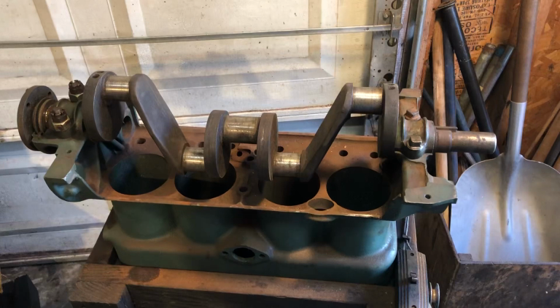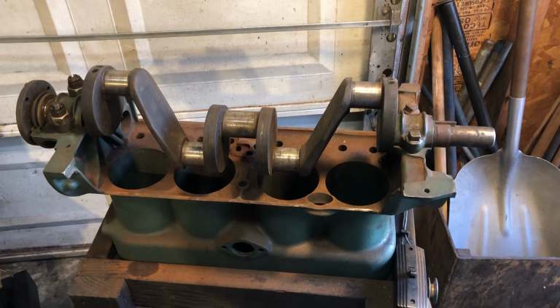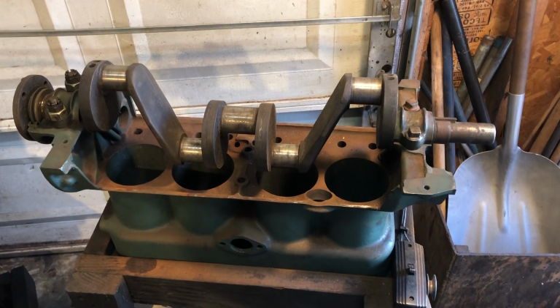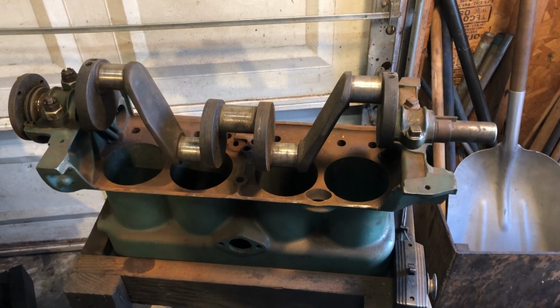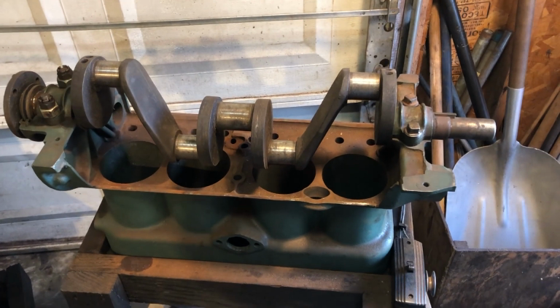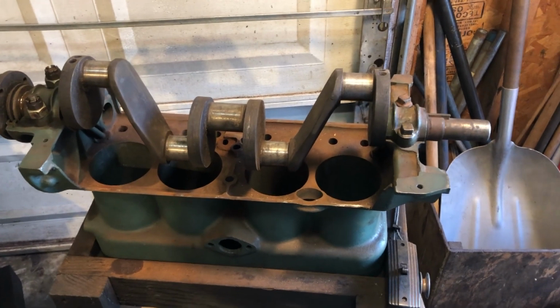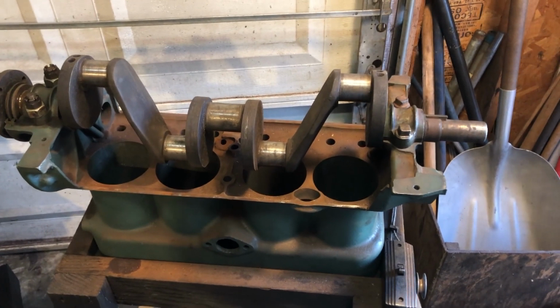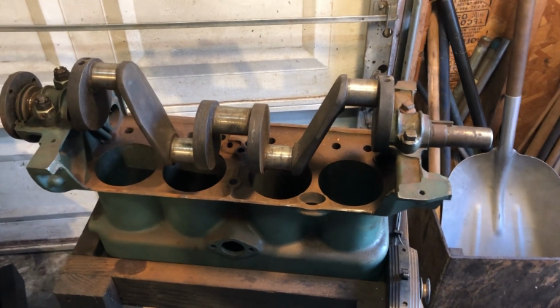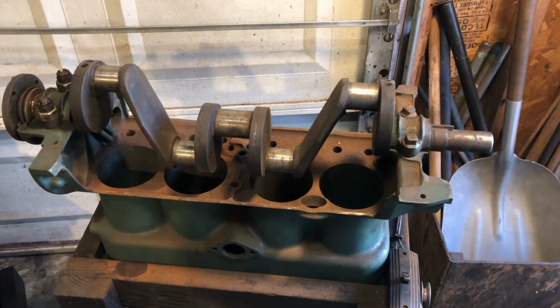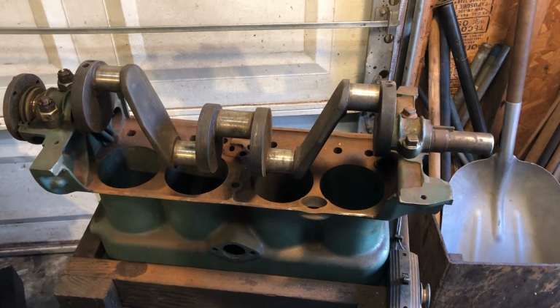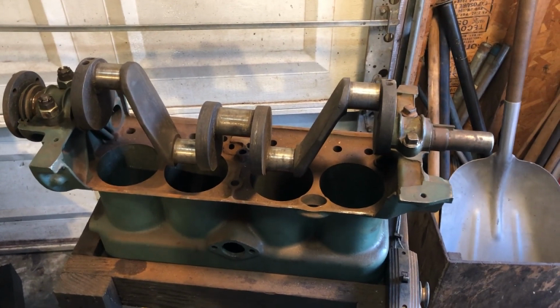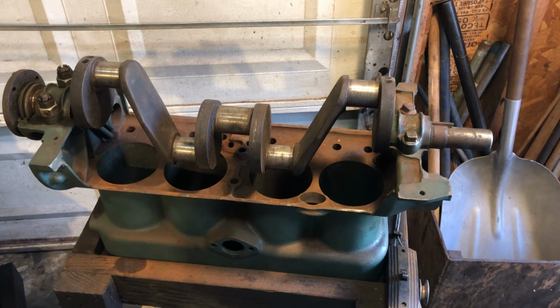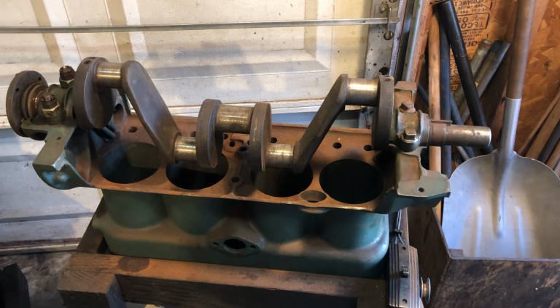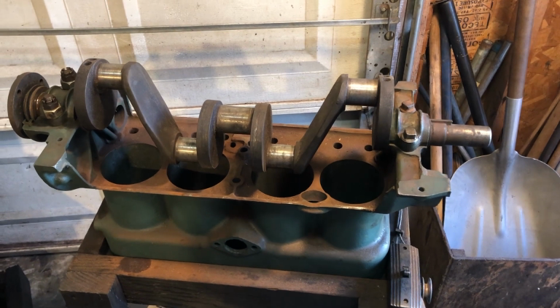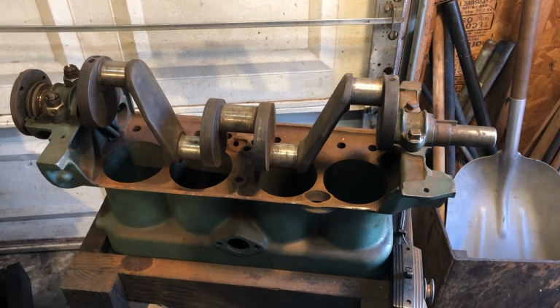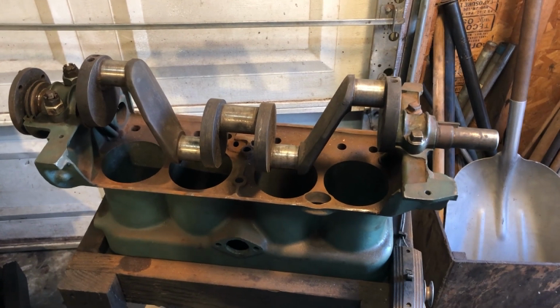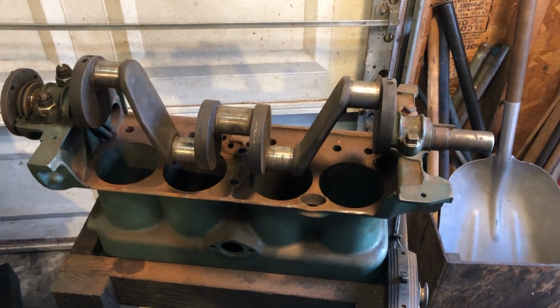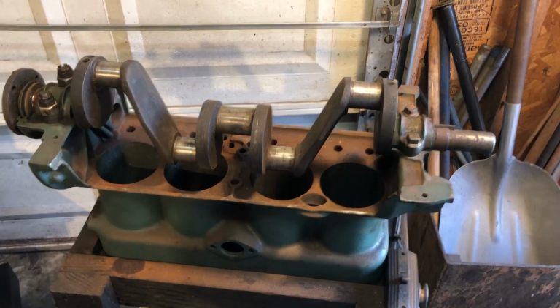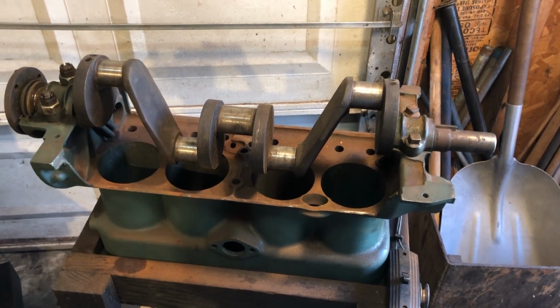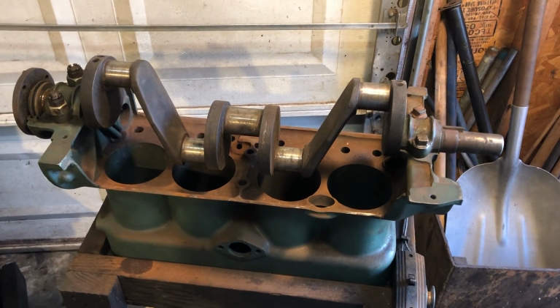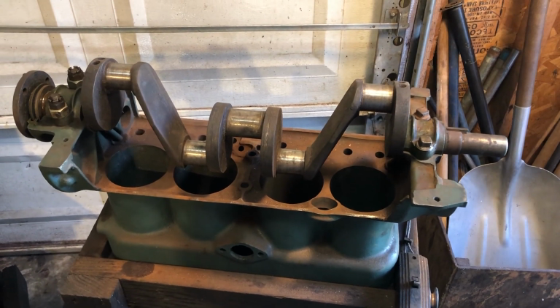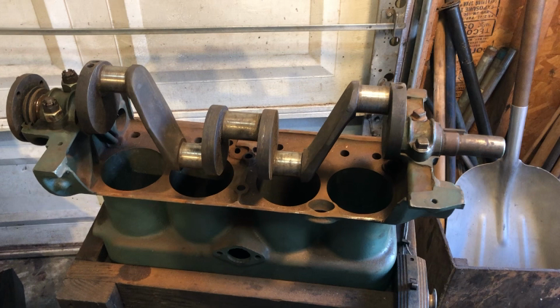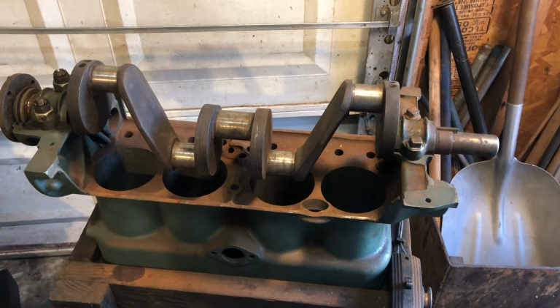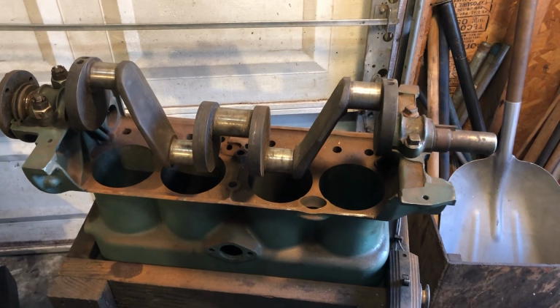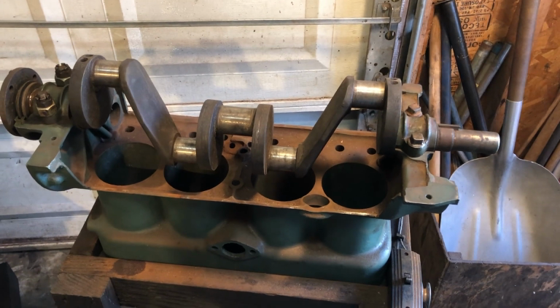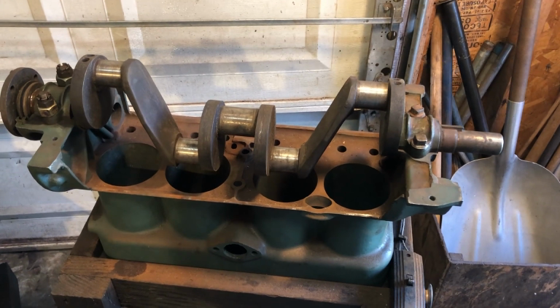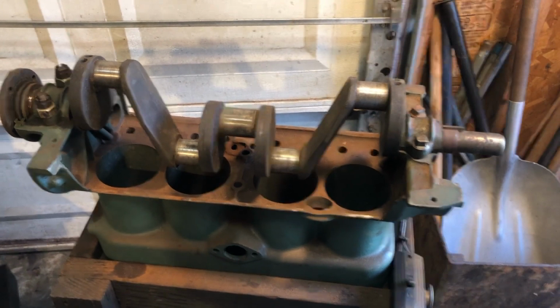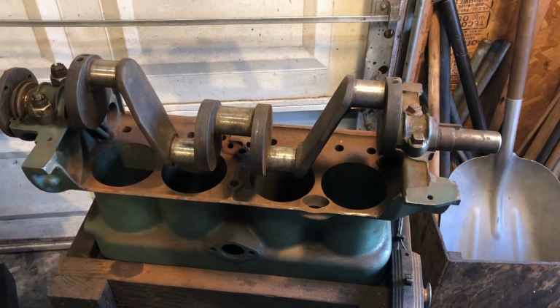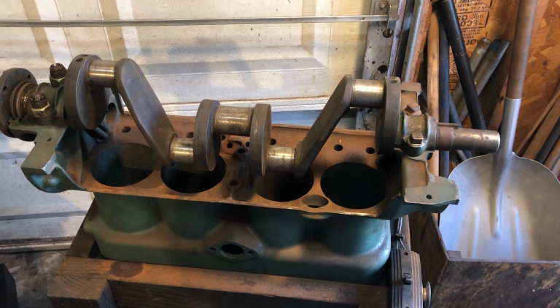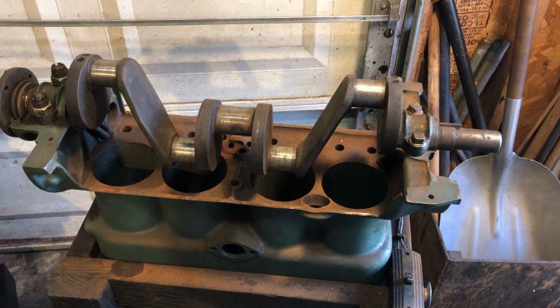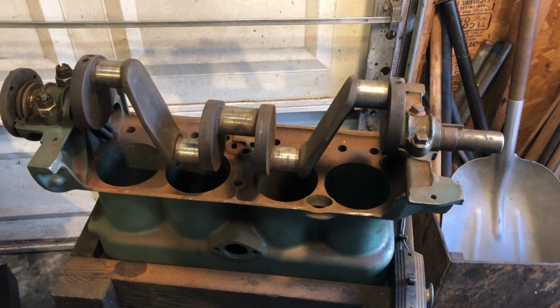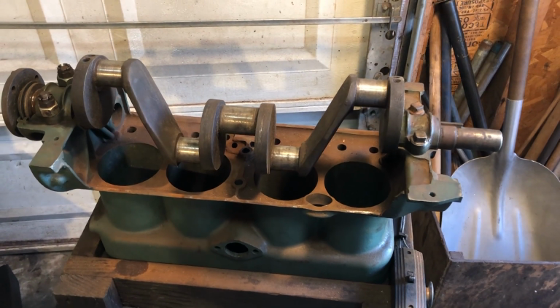Hello everybody, Grandpa Dan here. Today I'm going to work on polishing up the crankshaft for that young fella's 1931 Model A engine.